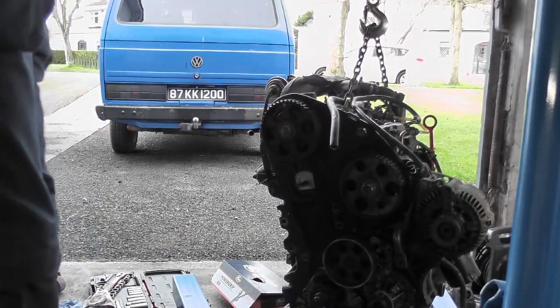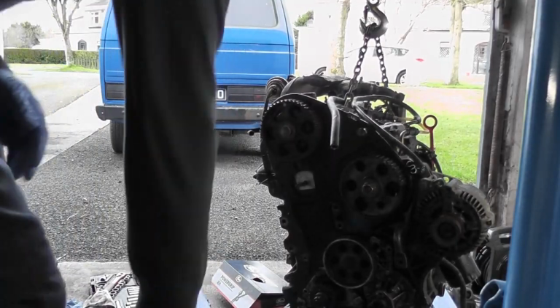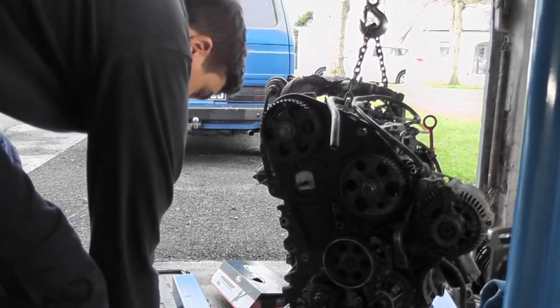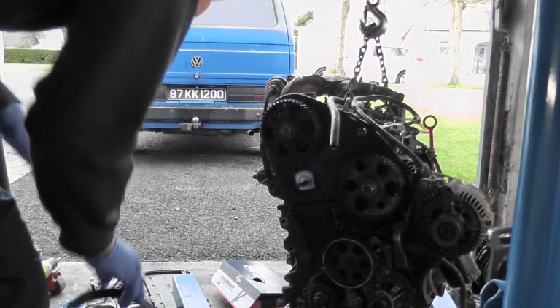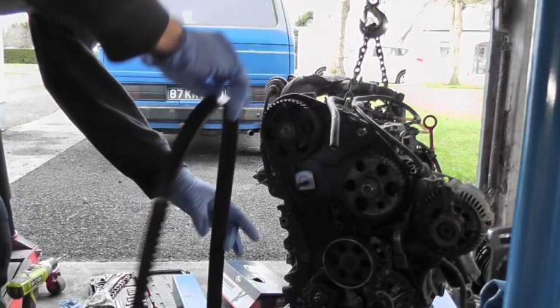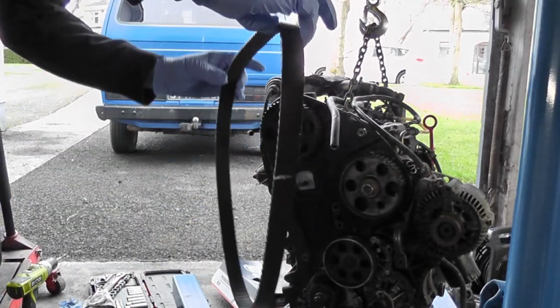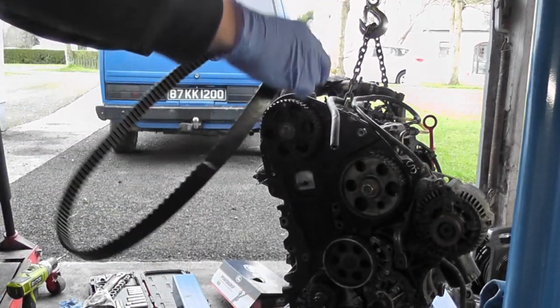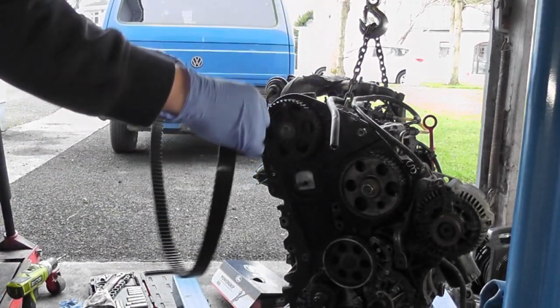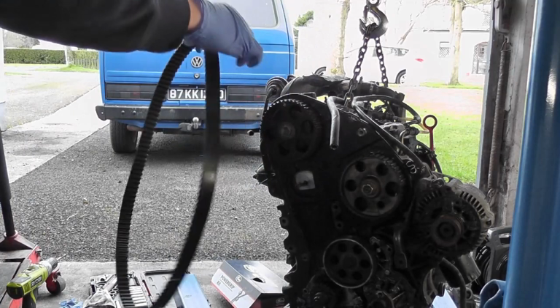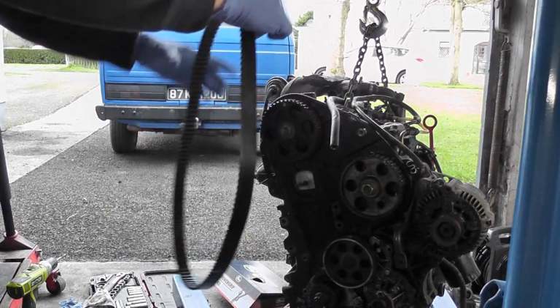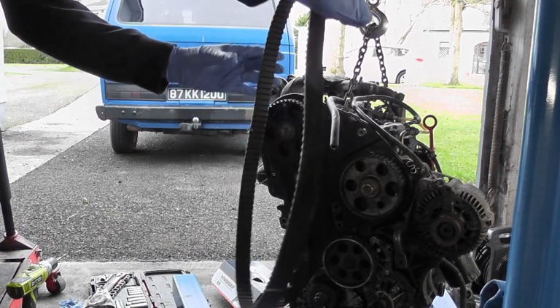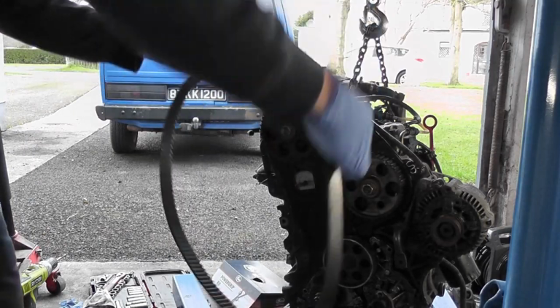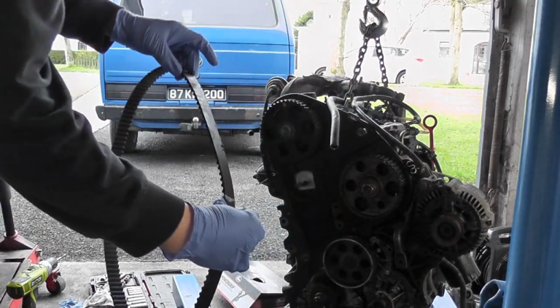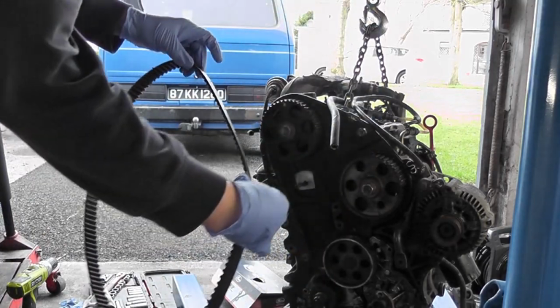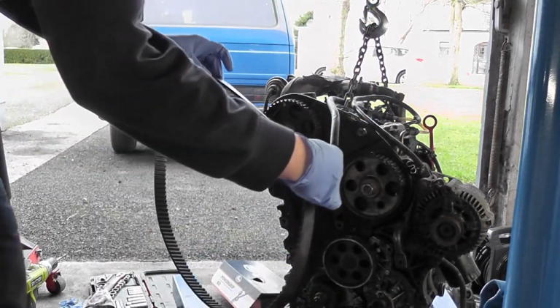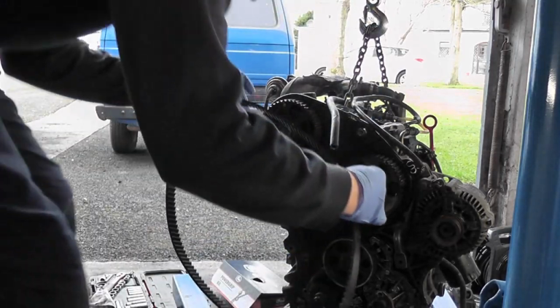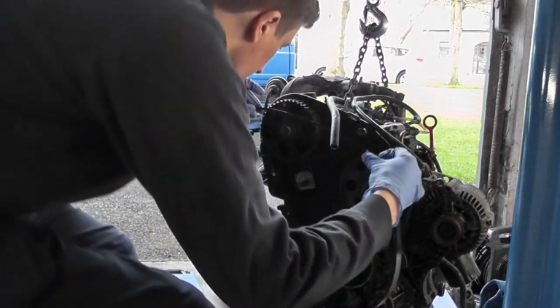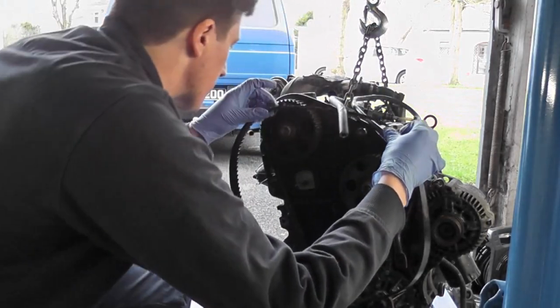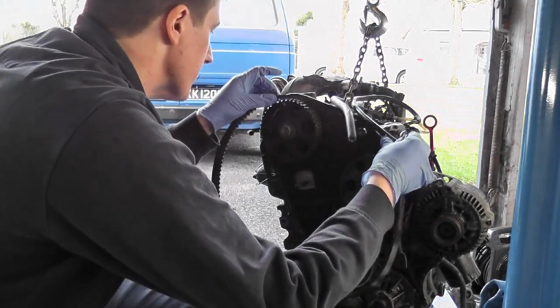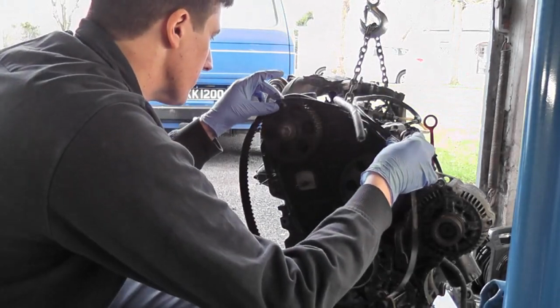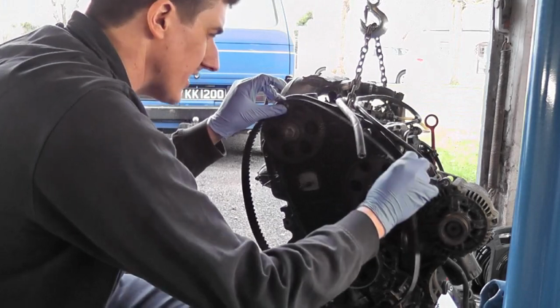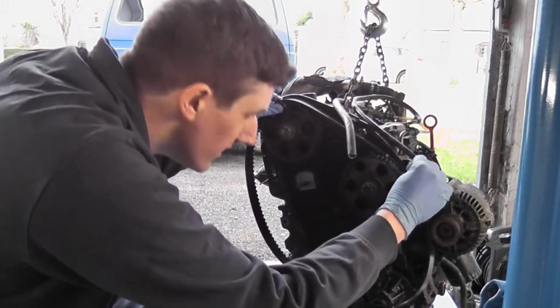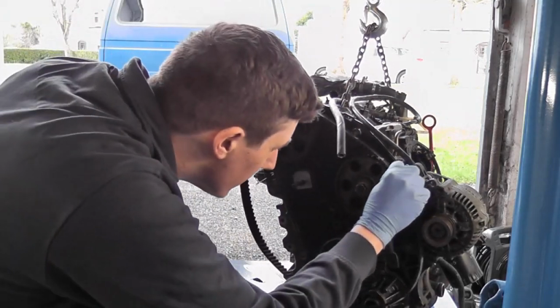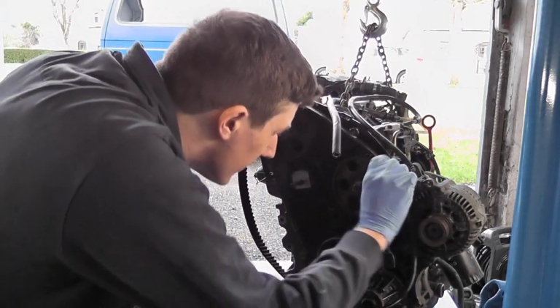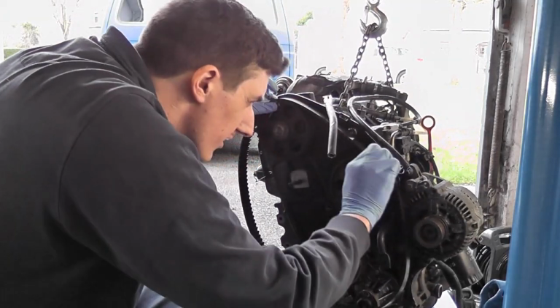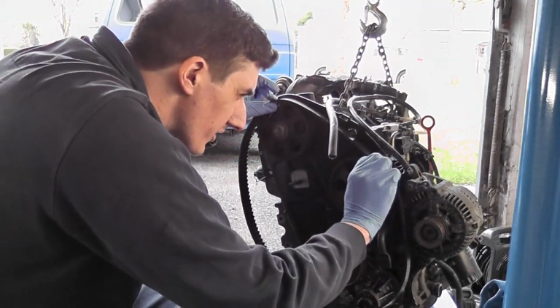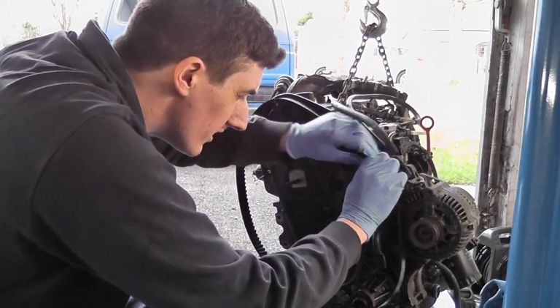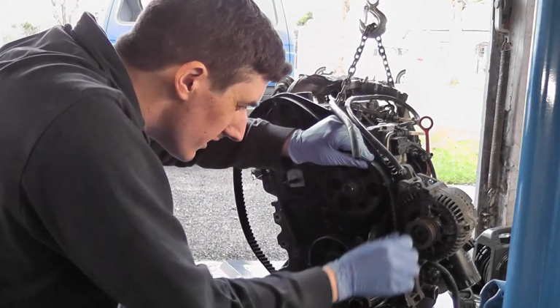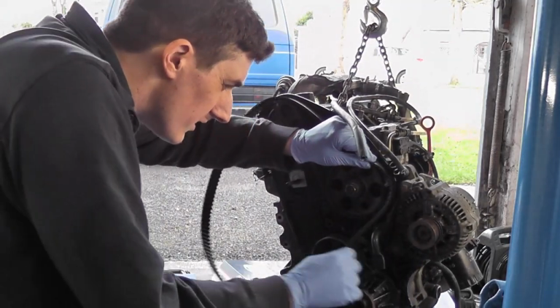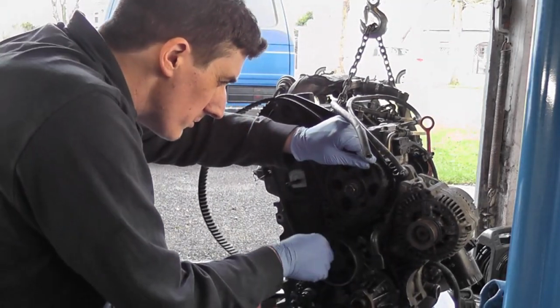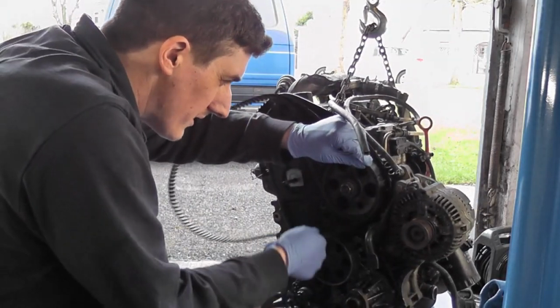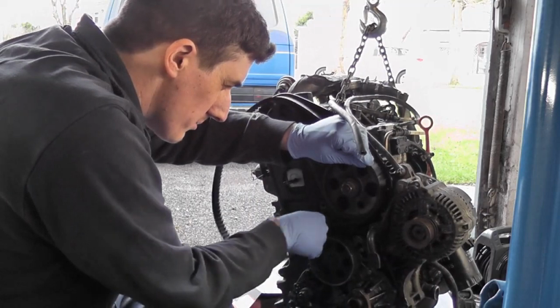Let's get this belt put back on. The two marks that are closest to each other are the ones that are going to go at the top of the engine. So one goes here, one goes here — loop the belt around the iron pulley.